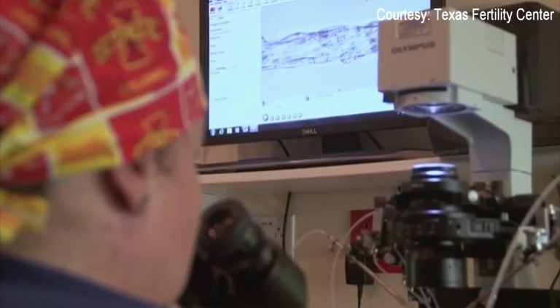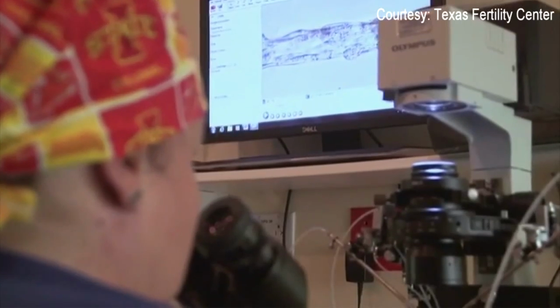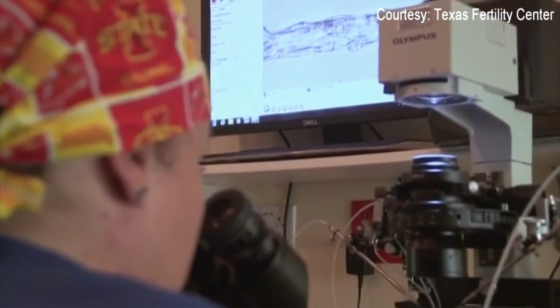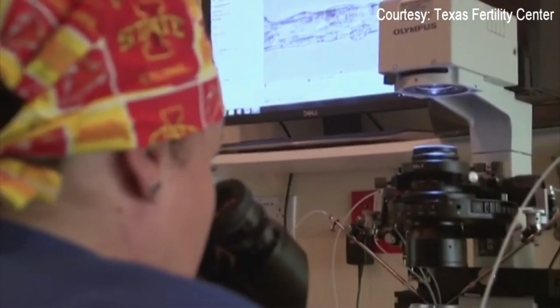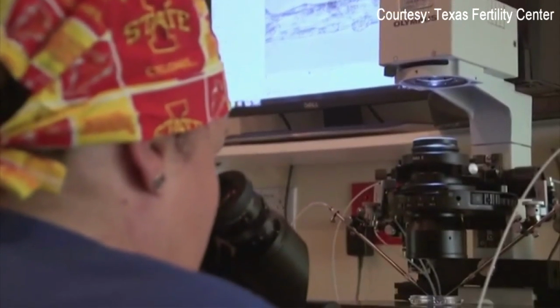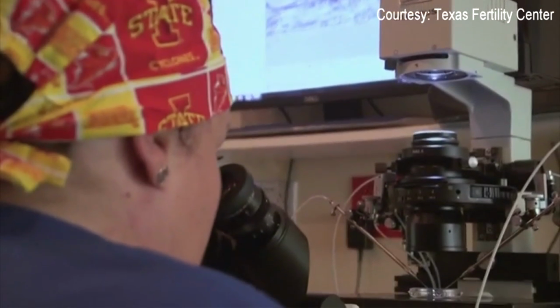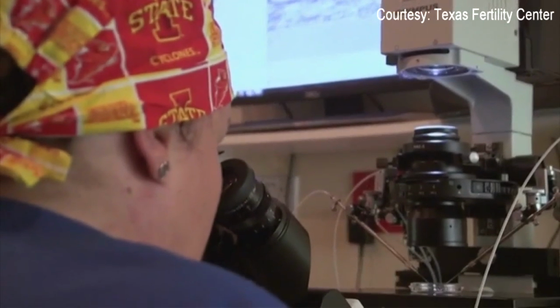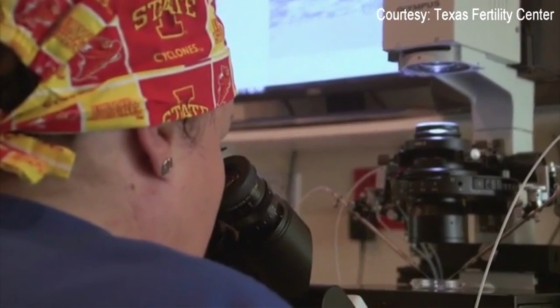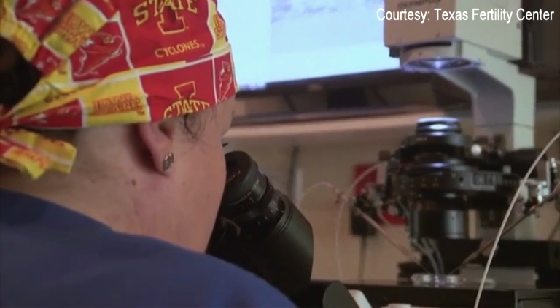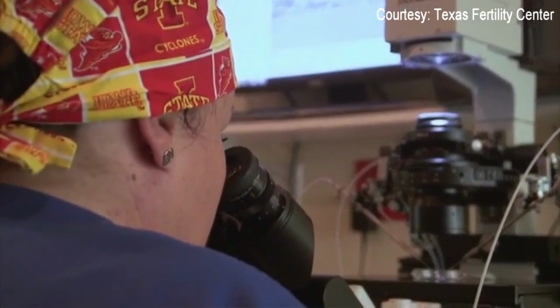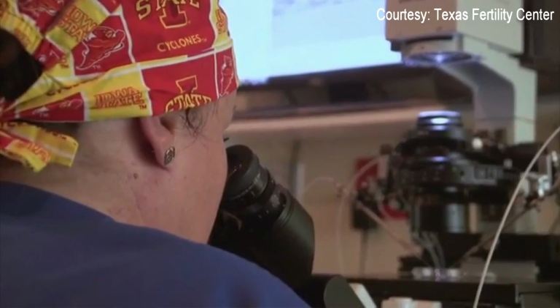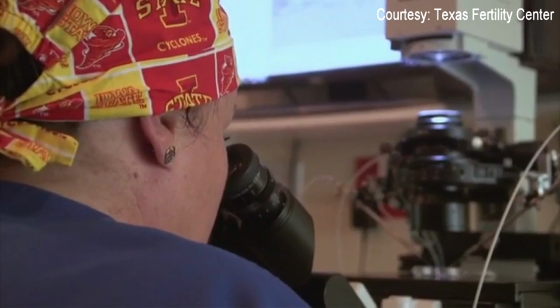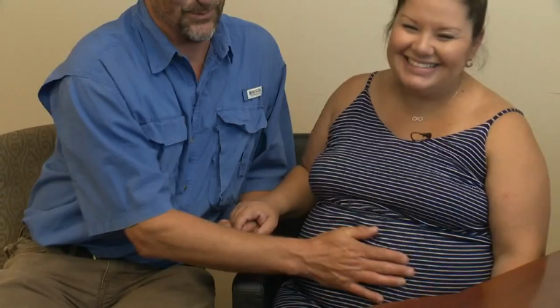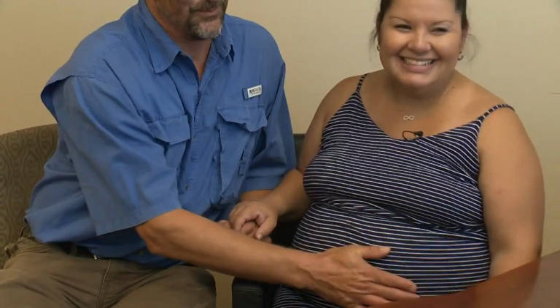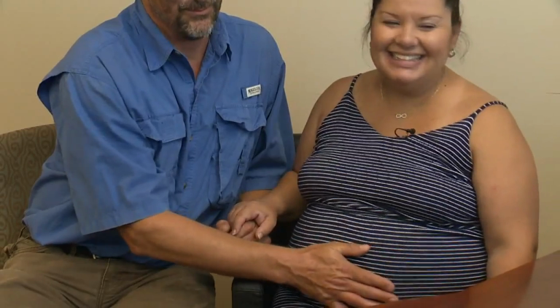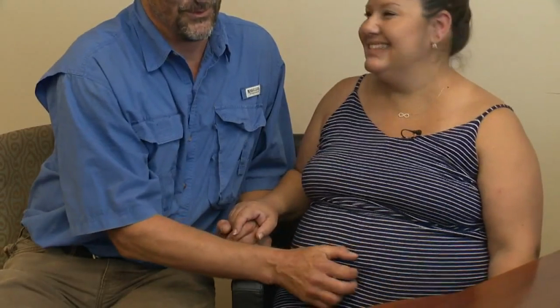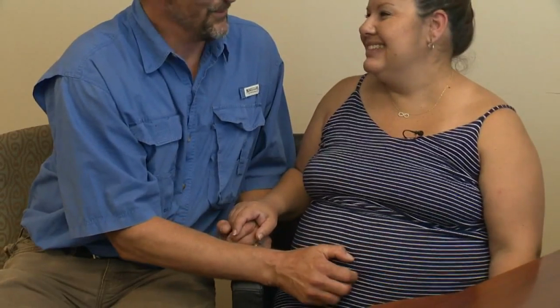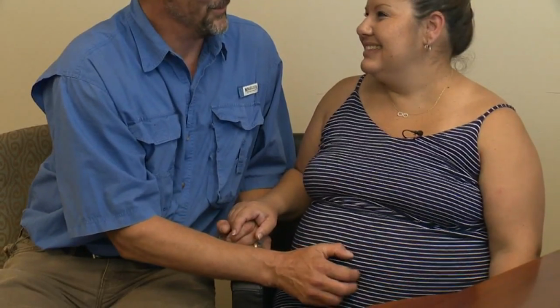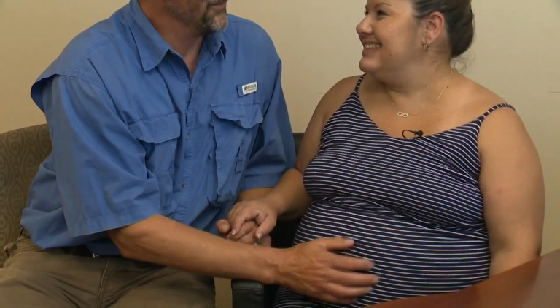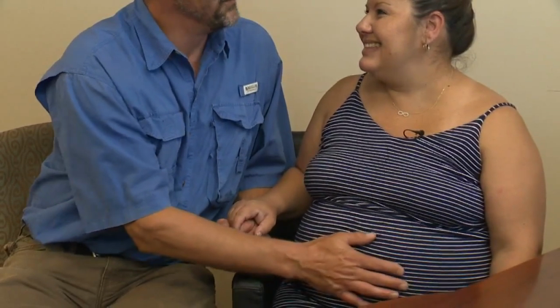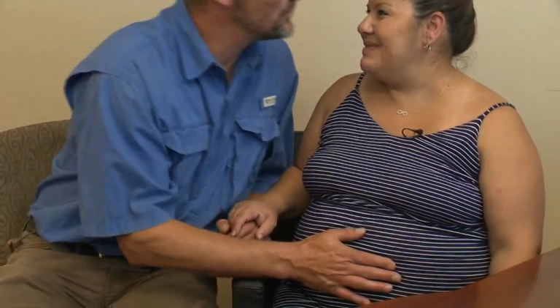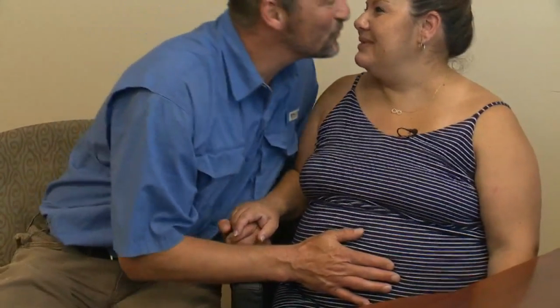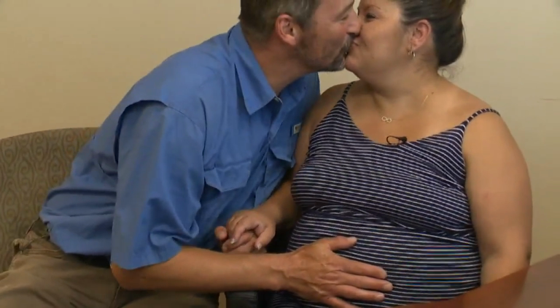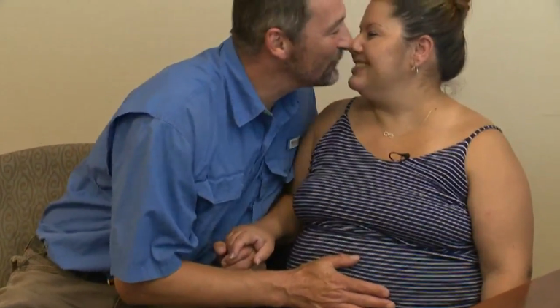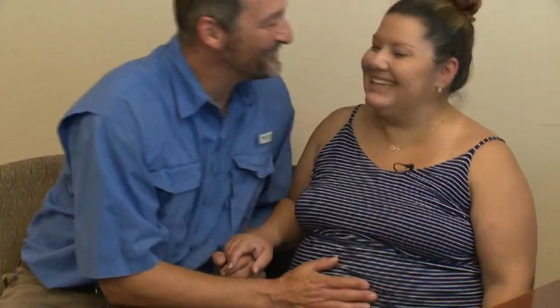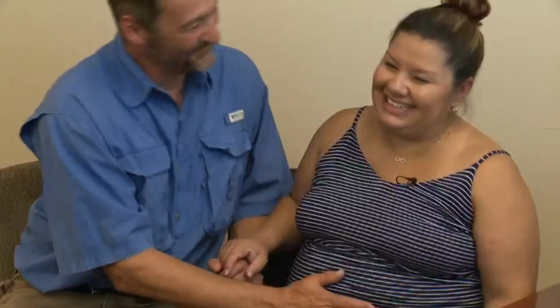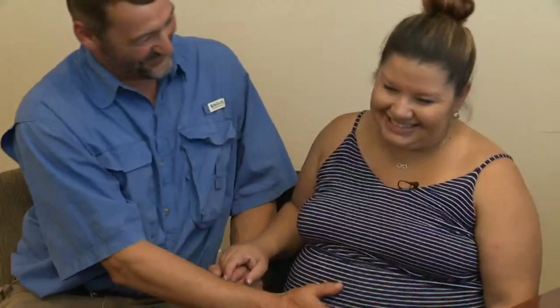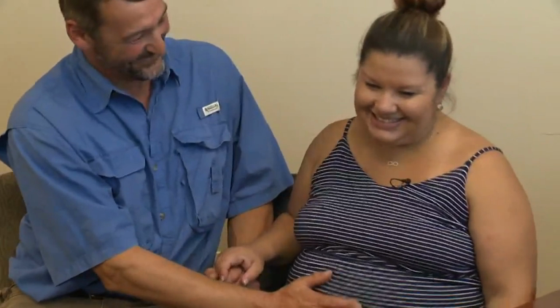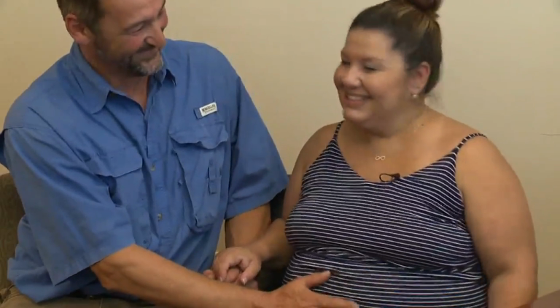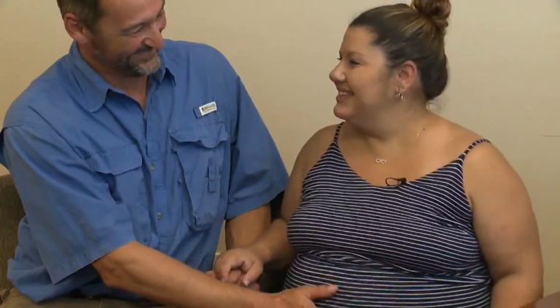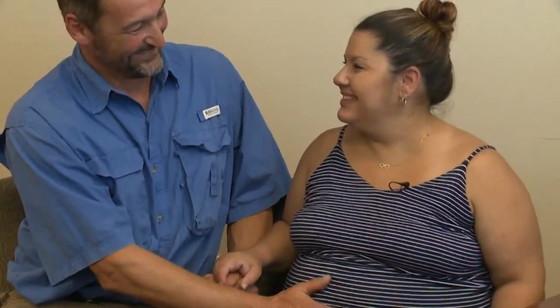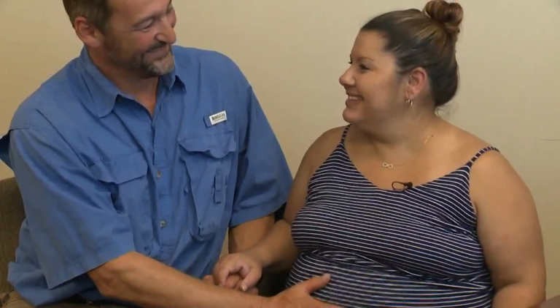More than 200 patients have already used the test at the Texas Fertility Center. For the Davenports, they were willing to spend several hundred dollars more for one more chance.